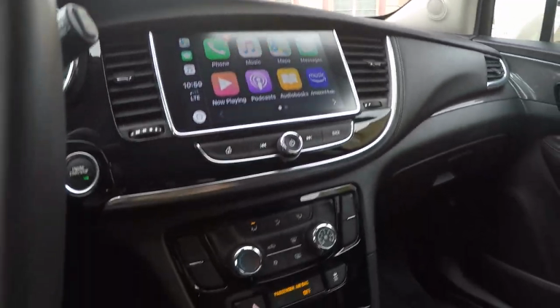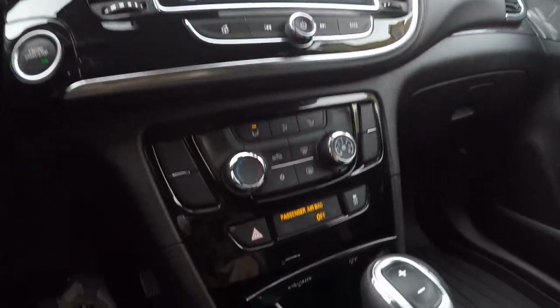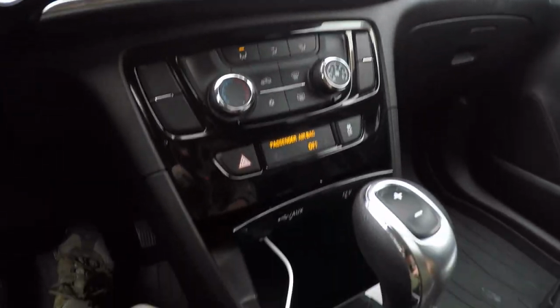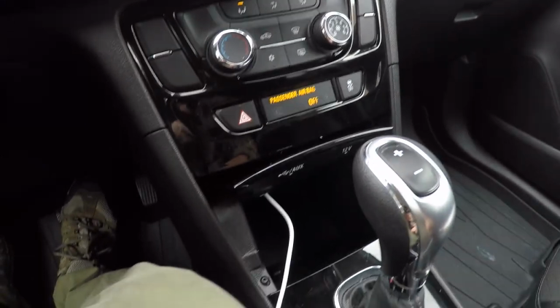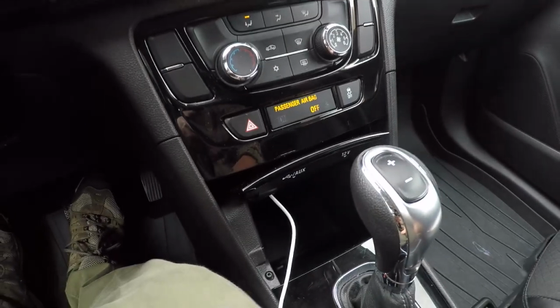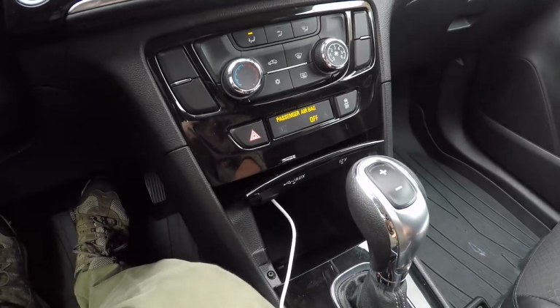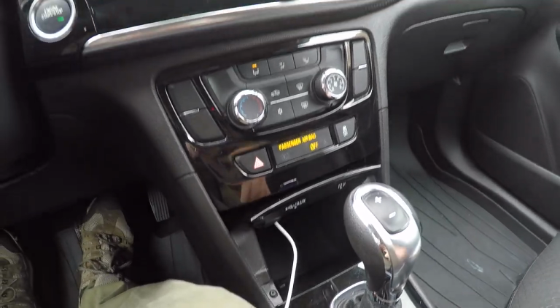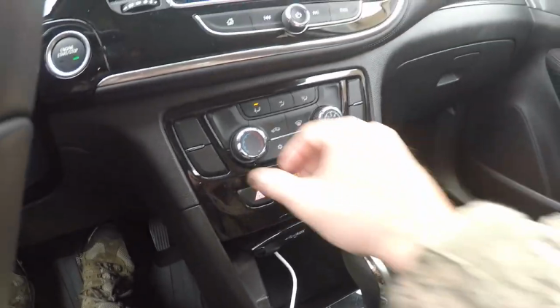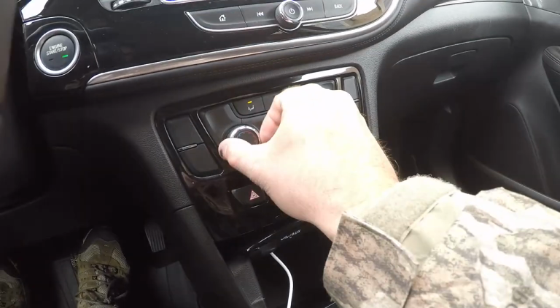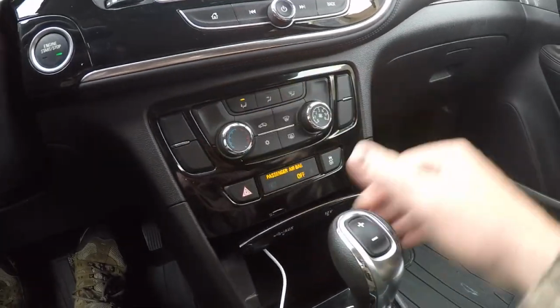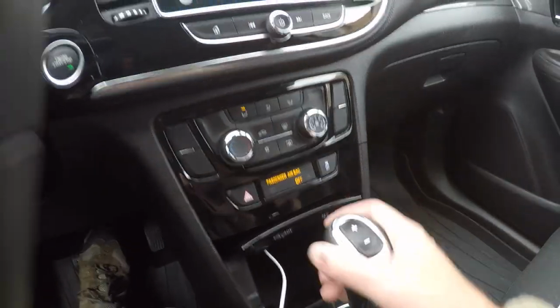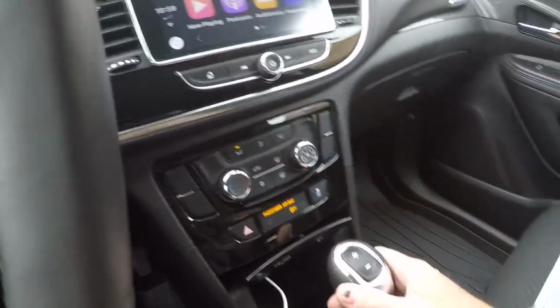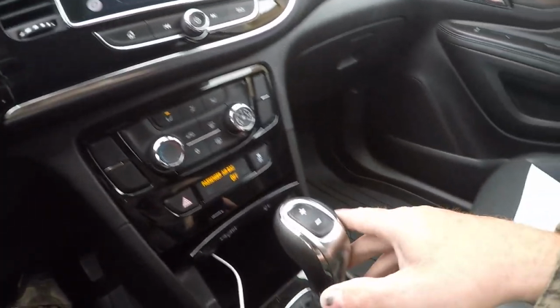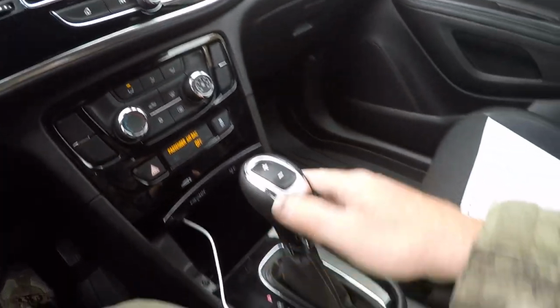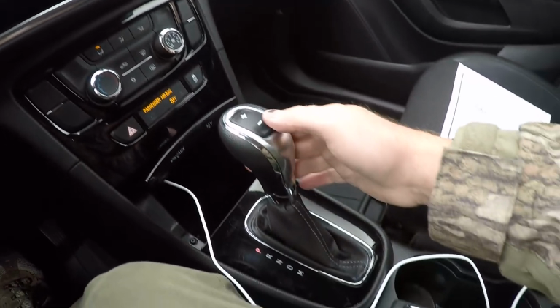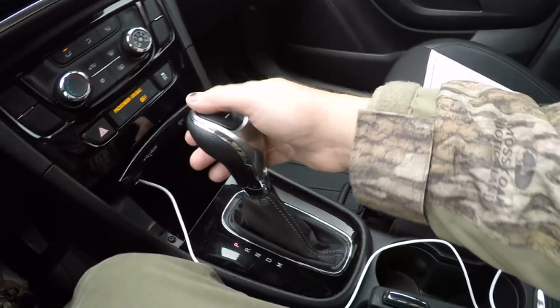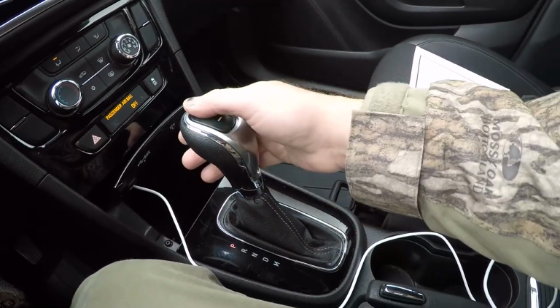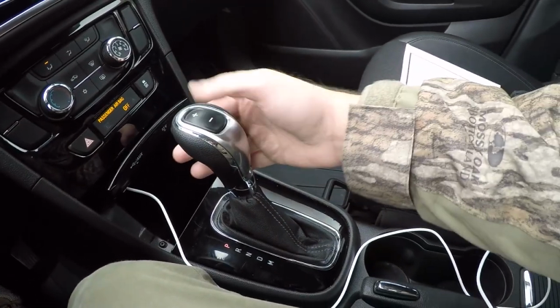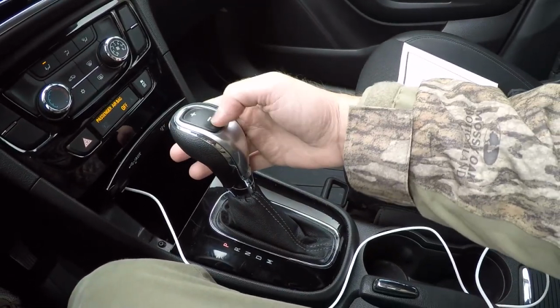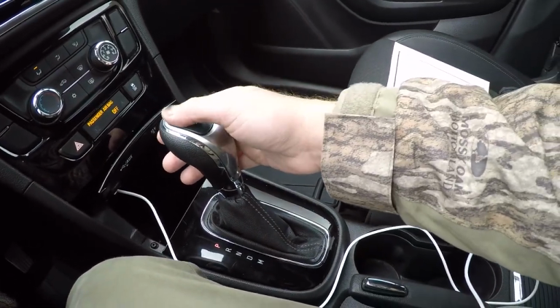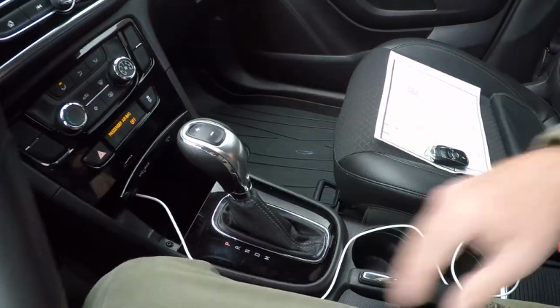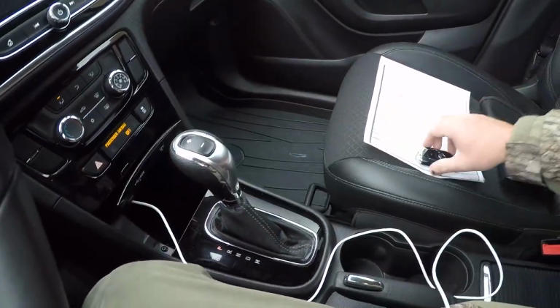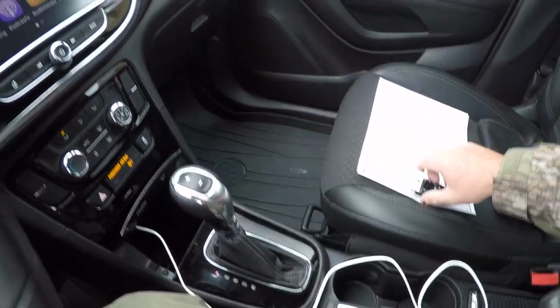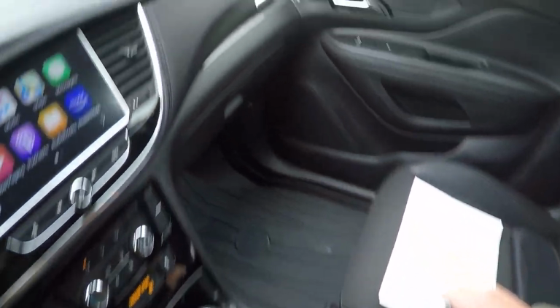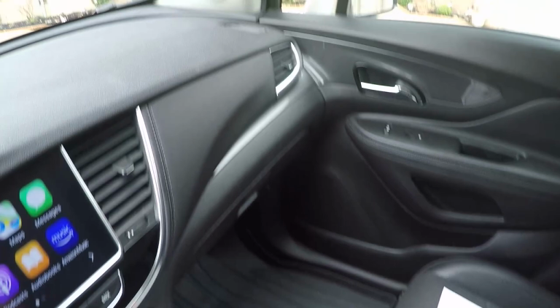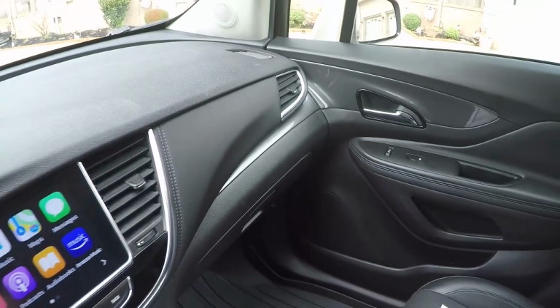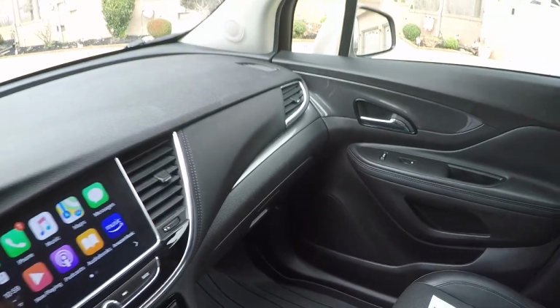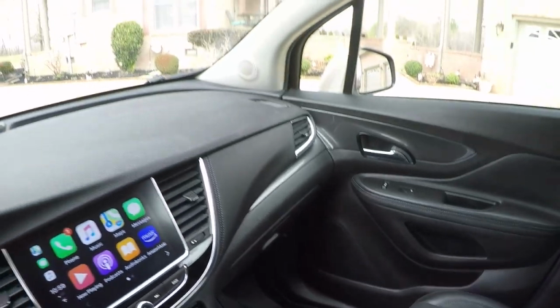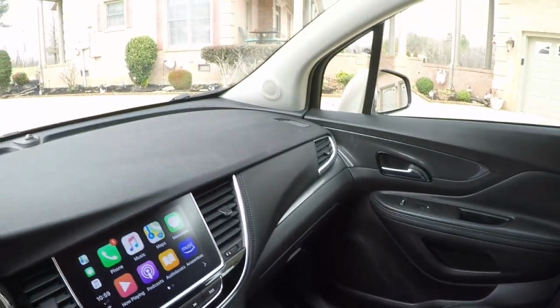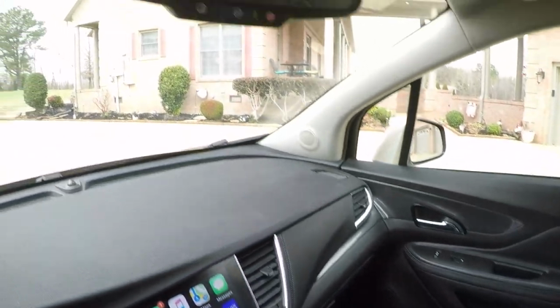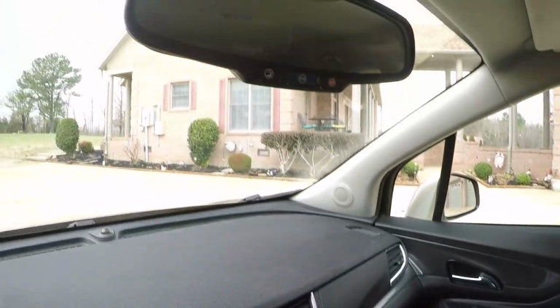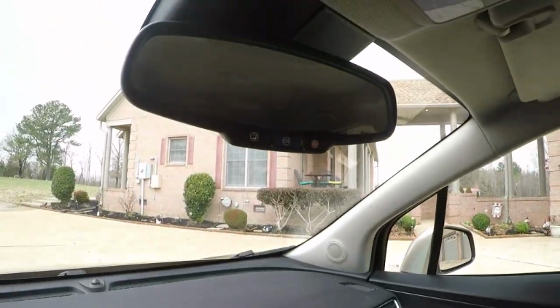All you do is plug in your phone with a normal cable. There's your climate control. It's got an automatic transmission with manual override so you can upshift and downshift.